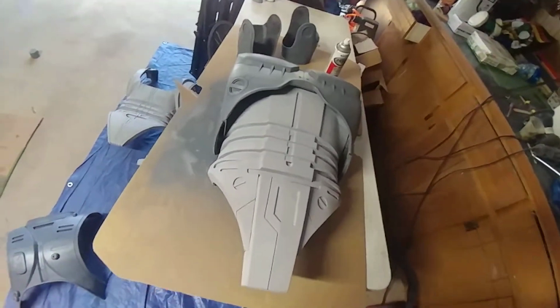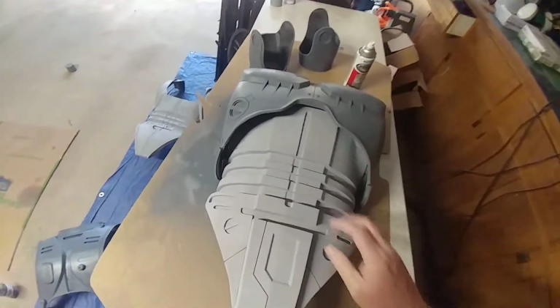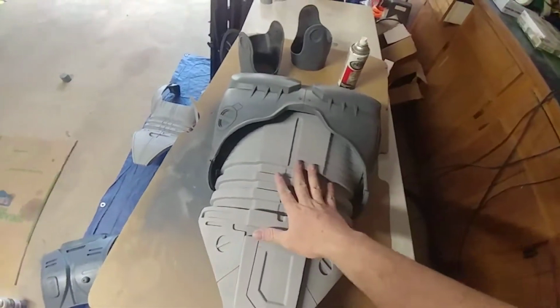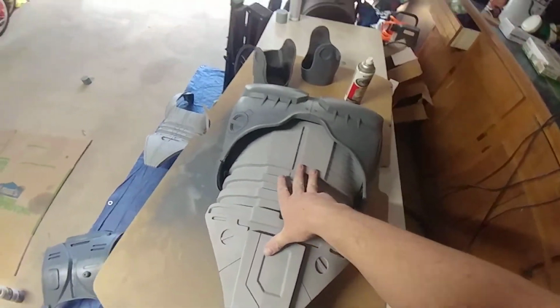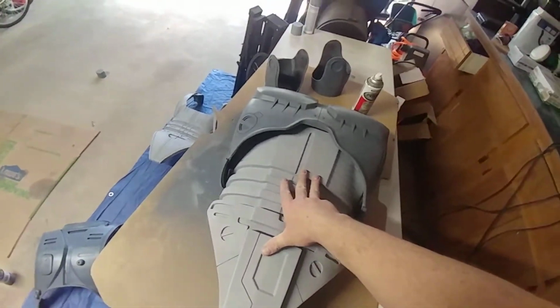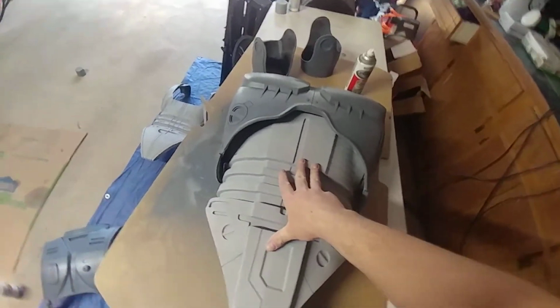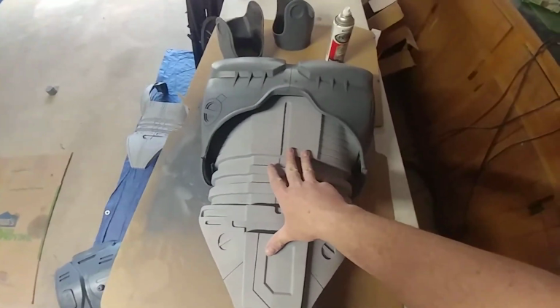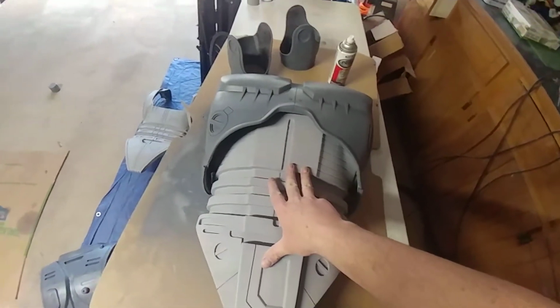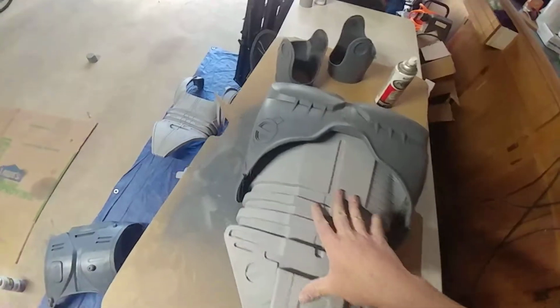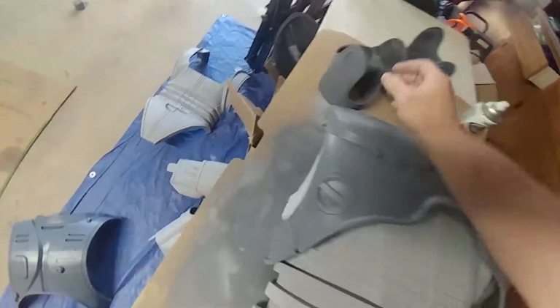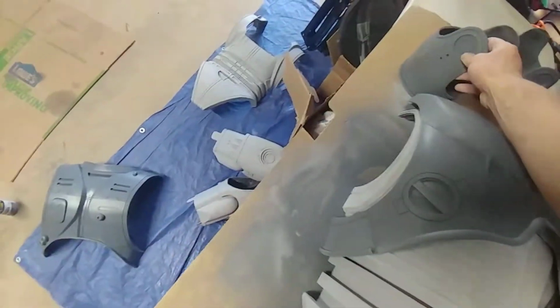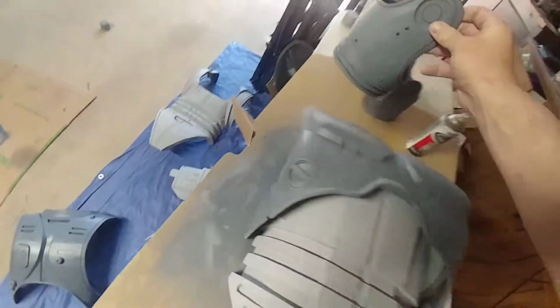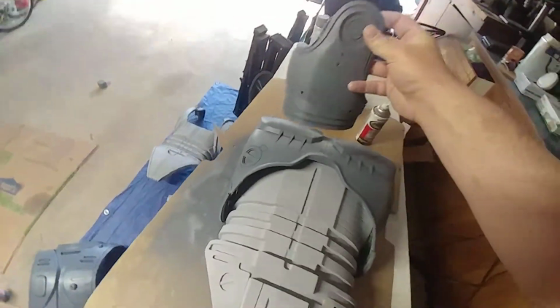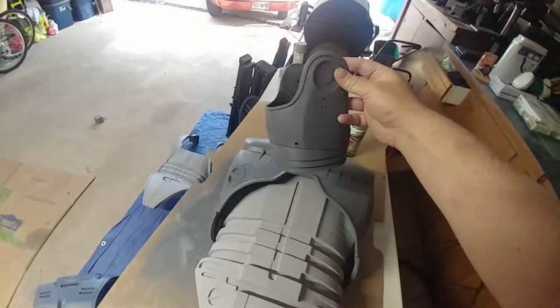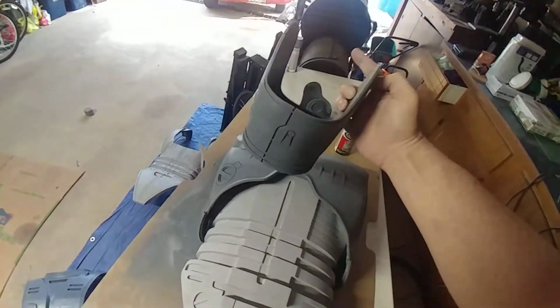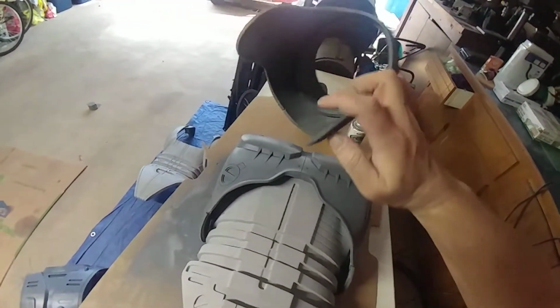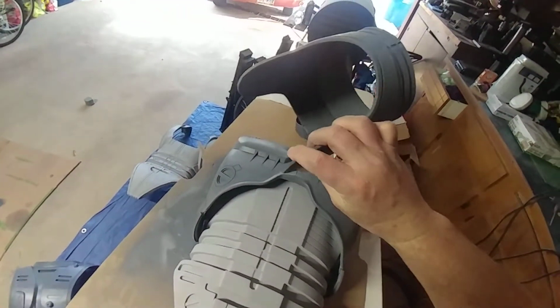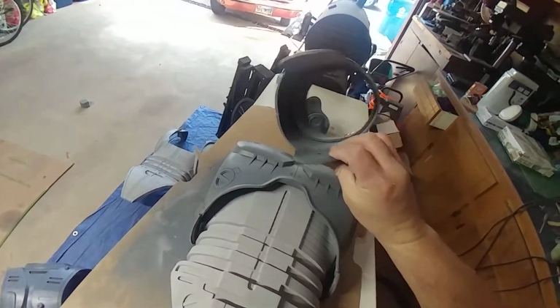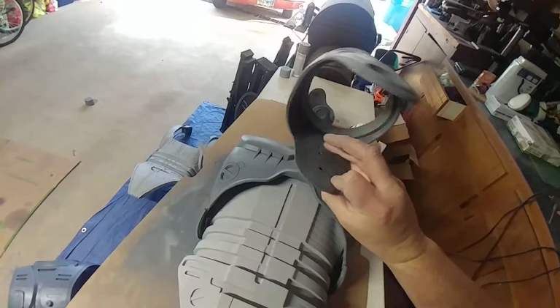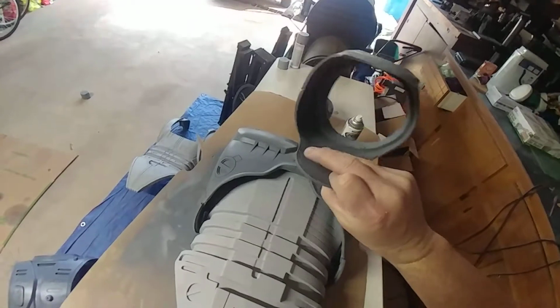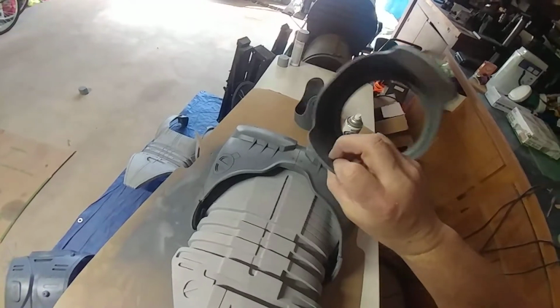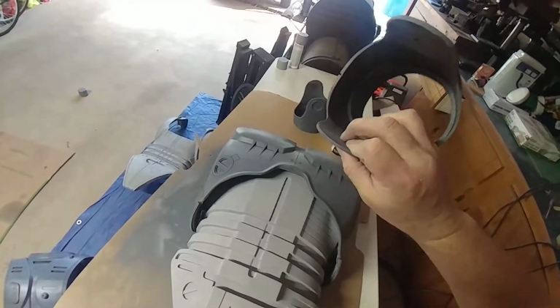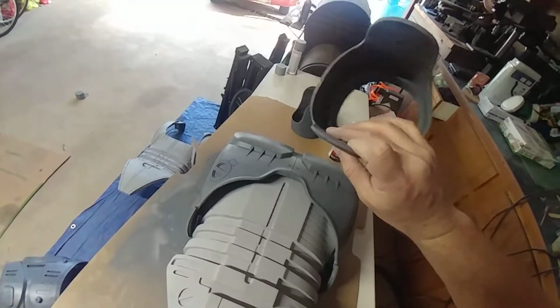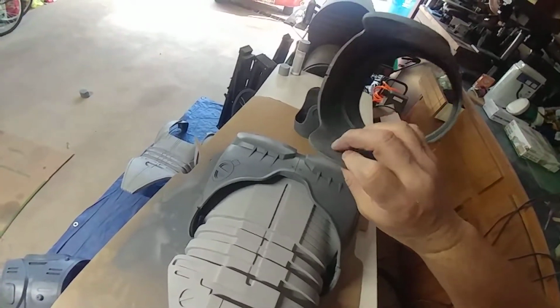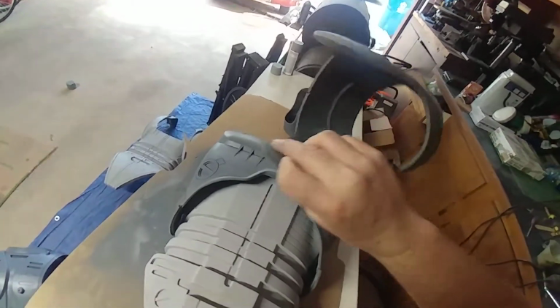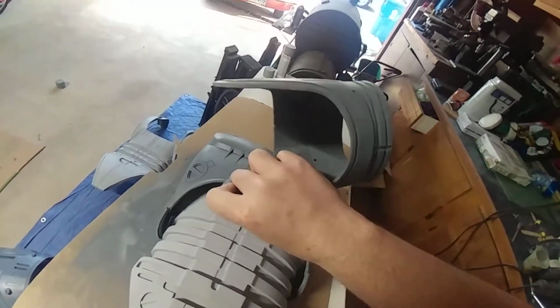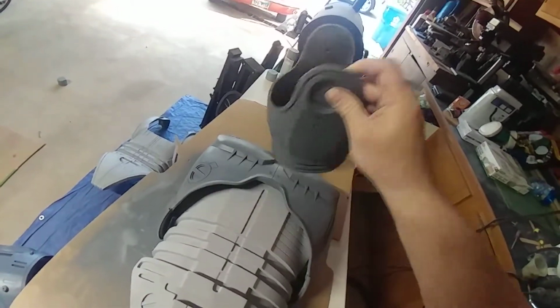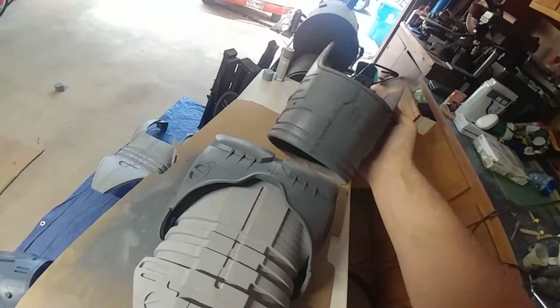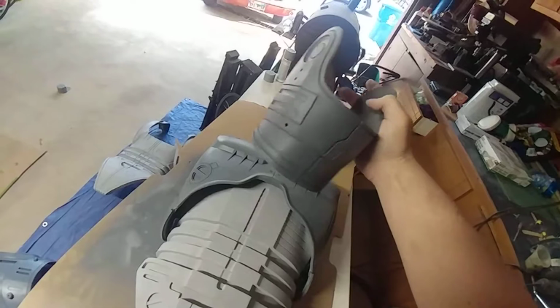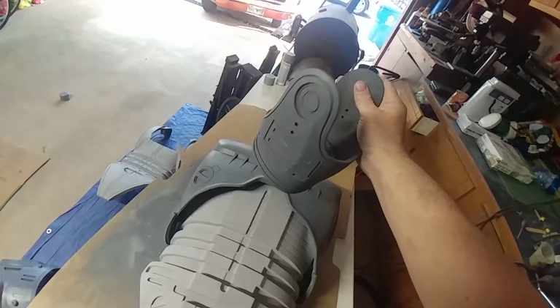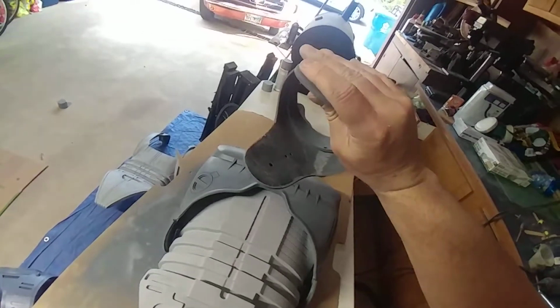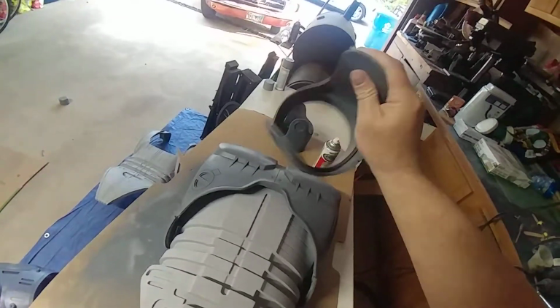Here's the chest. So I got the majority of the top half done now. There's still a couple of little pieces and I'm going to put a little bit of fiberglass in, probably more at where it's going to be hinged. I might not fiberglass the whole entire thing — I'm not too worried about this breaking.